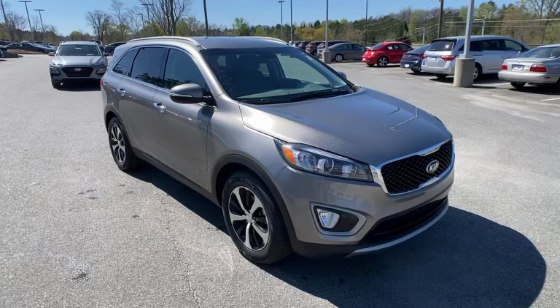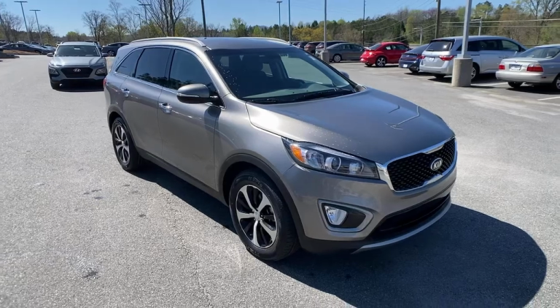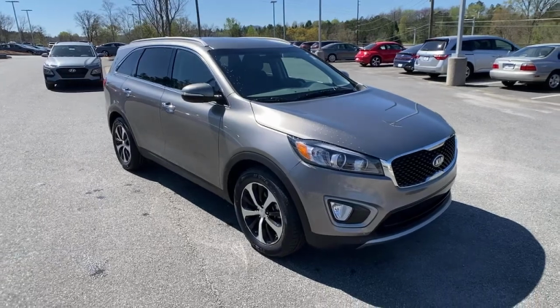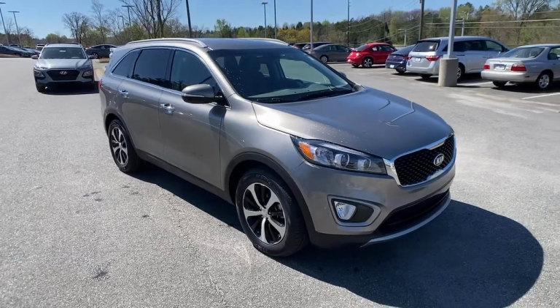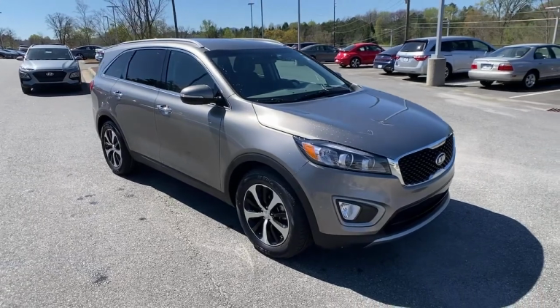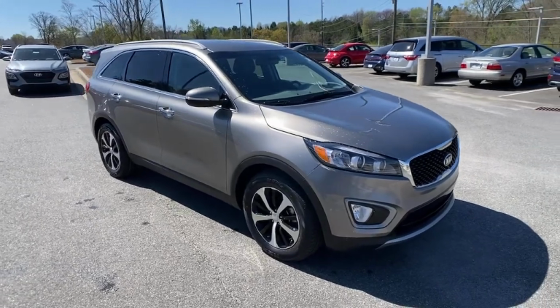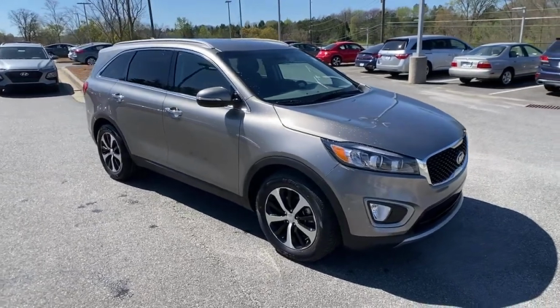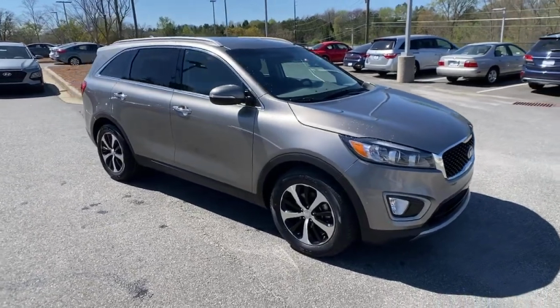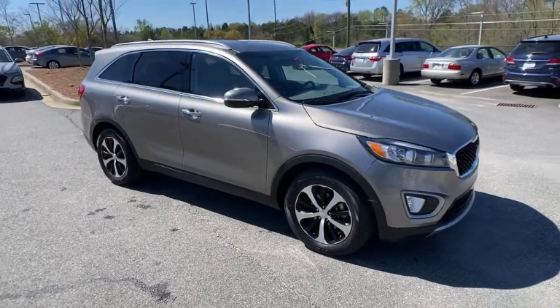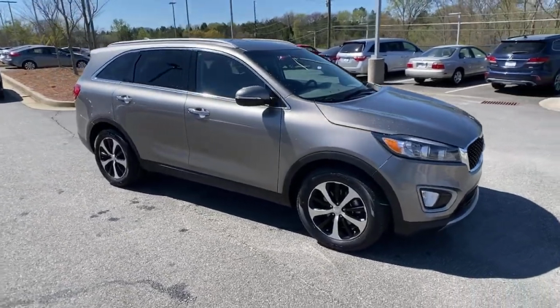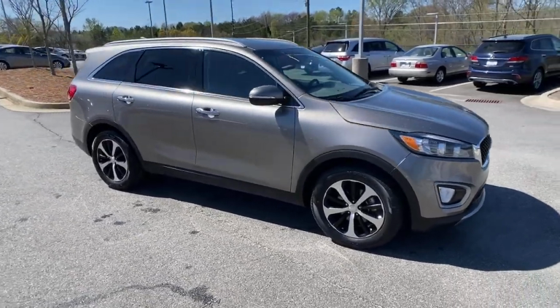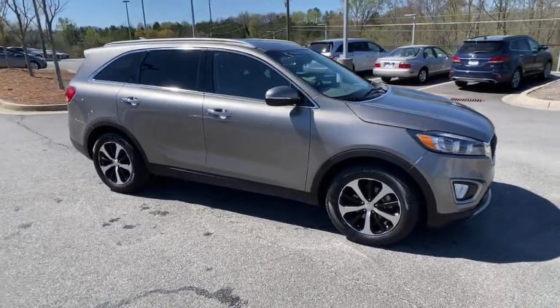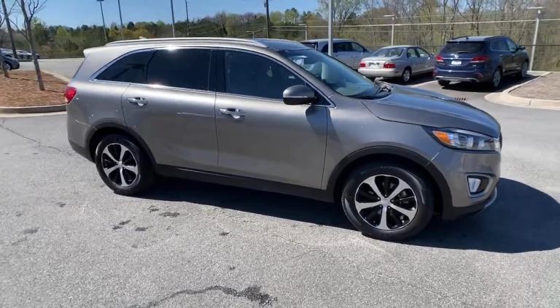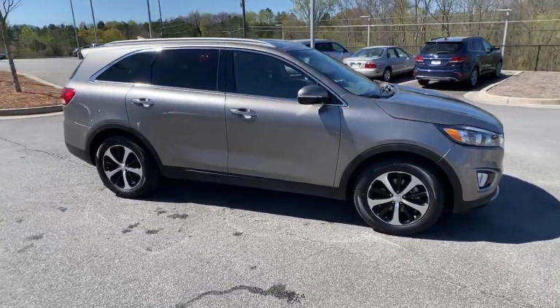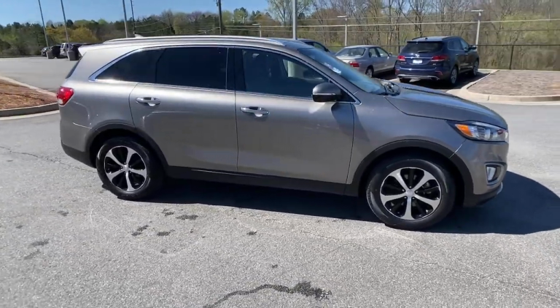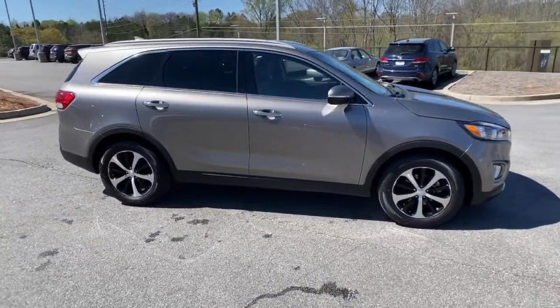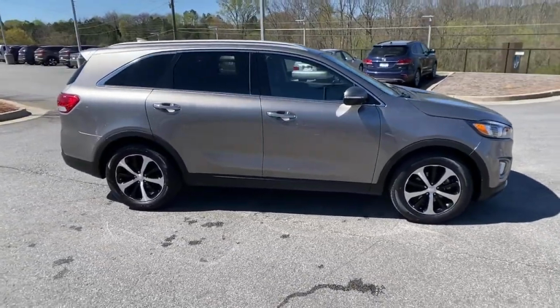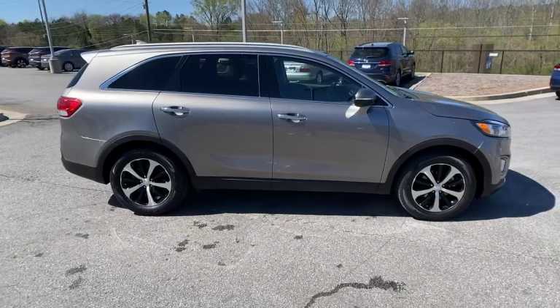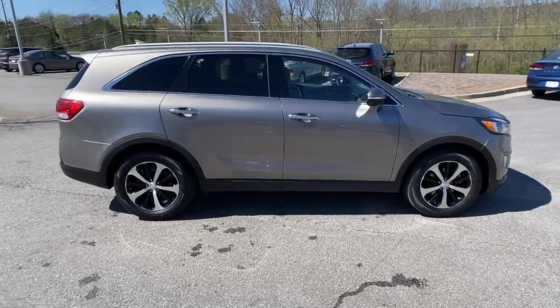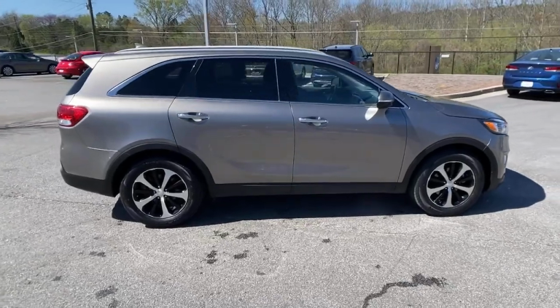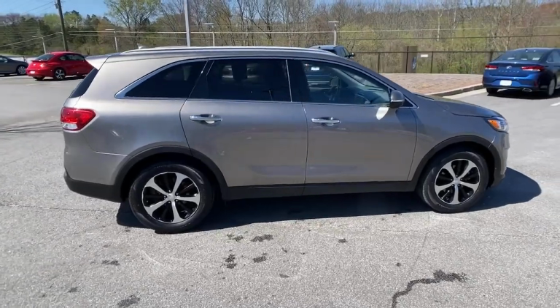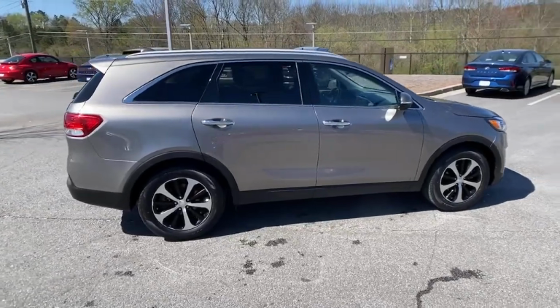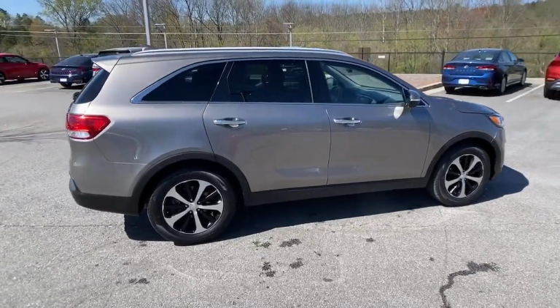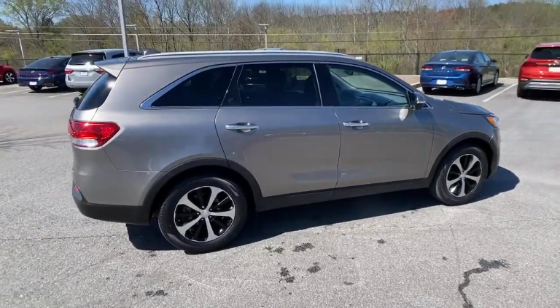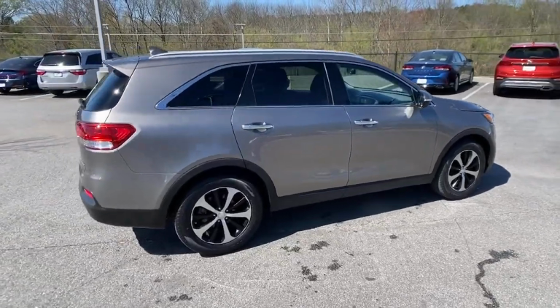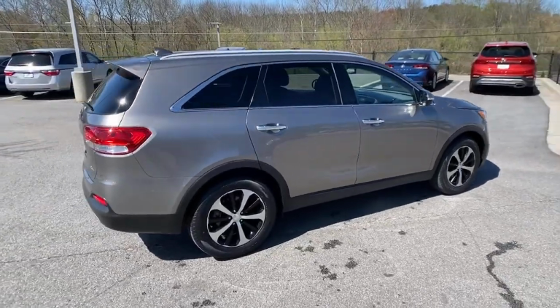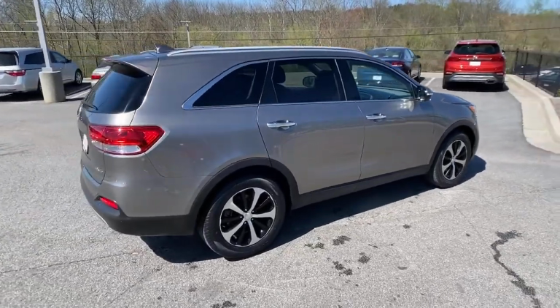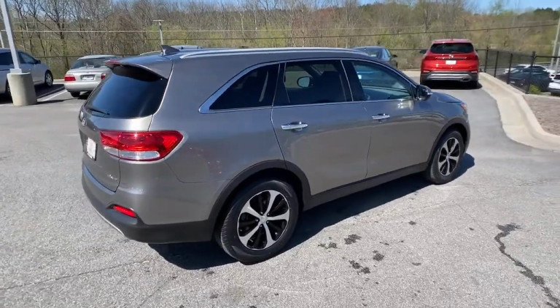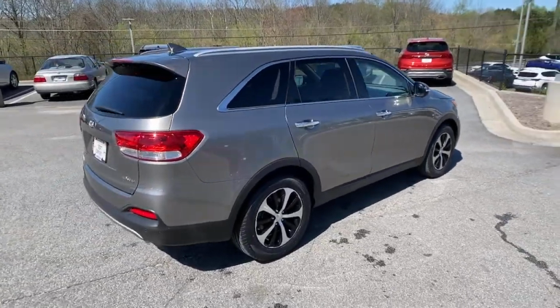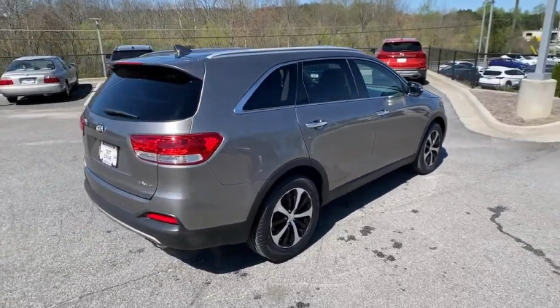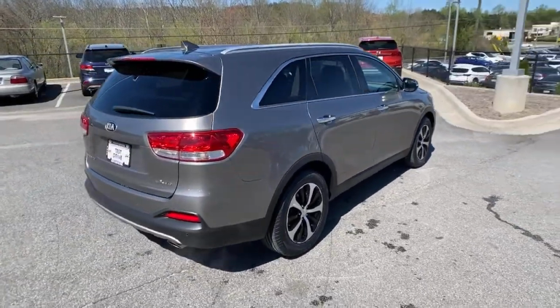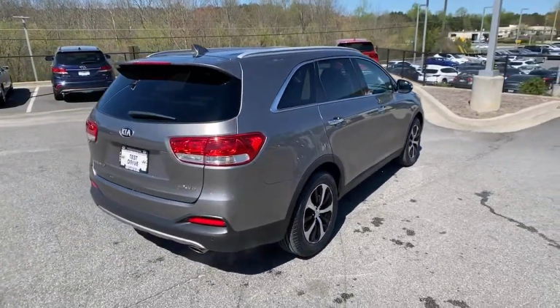You will be amazed by this 2016 Kia Sorento. This vehicle still has fewer than 100,000 miles on the clock, so it won't last long.